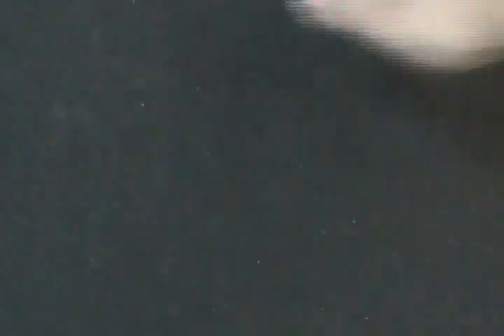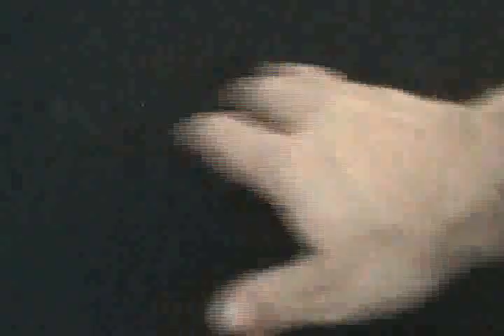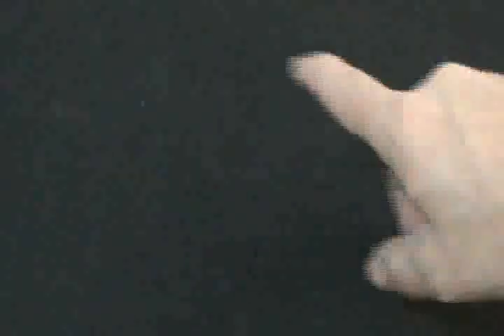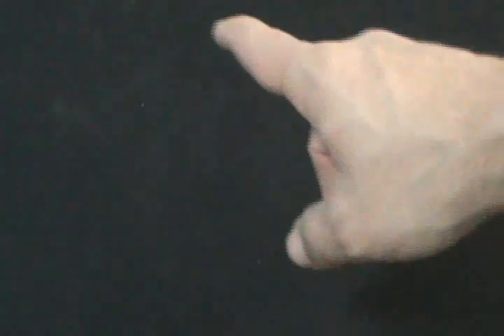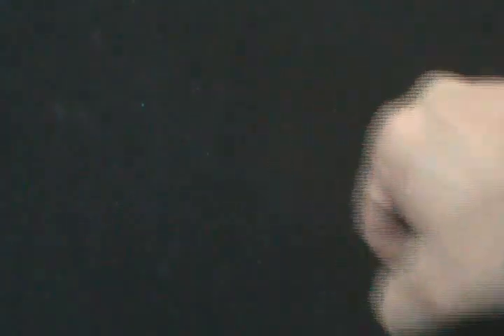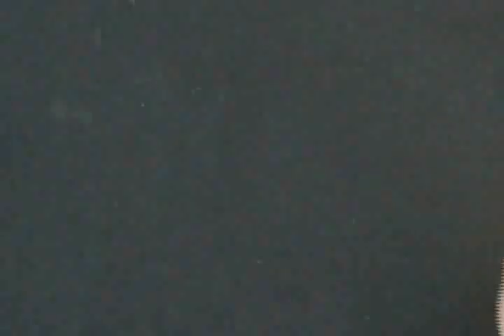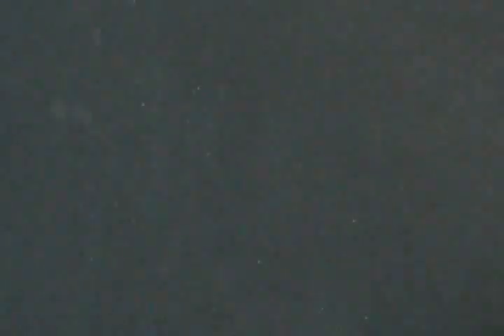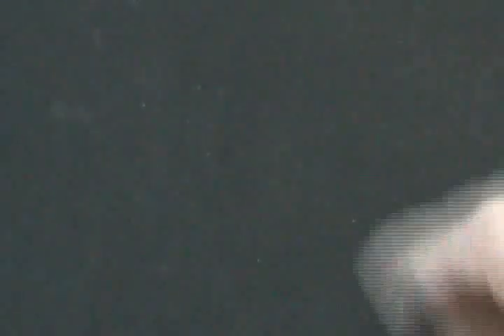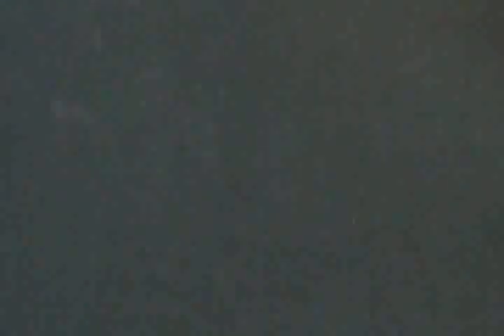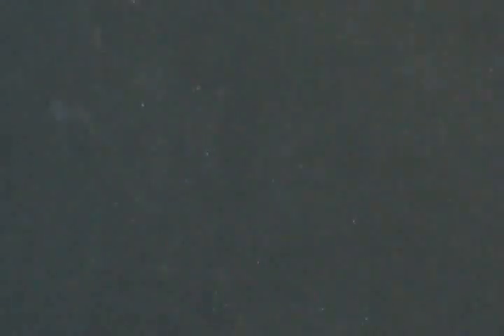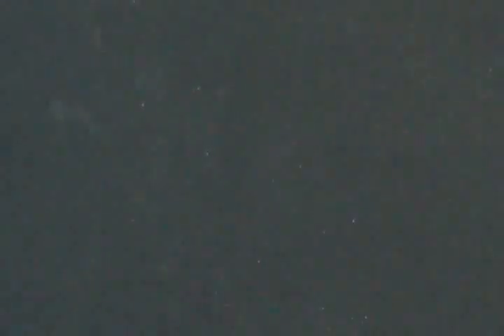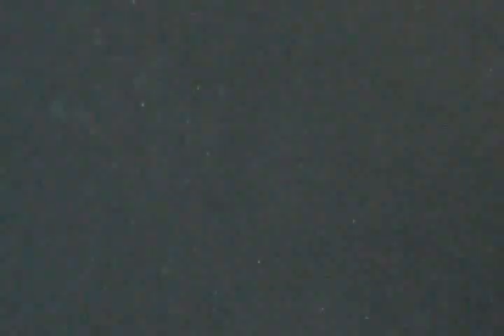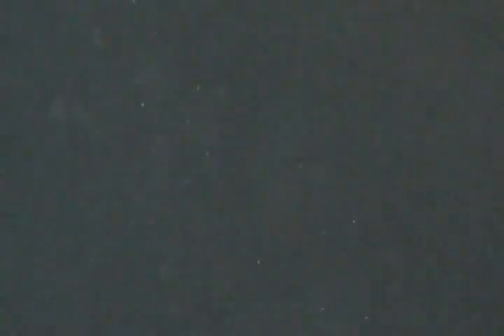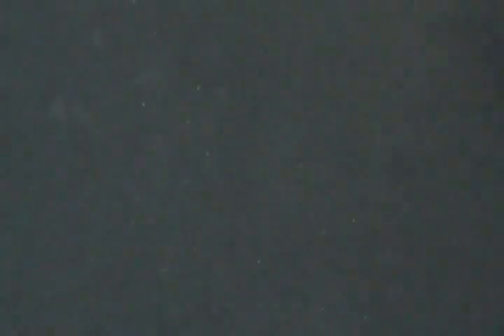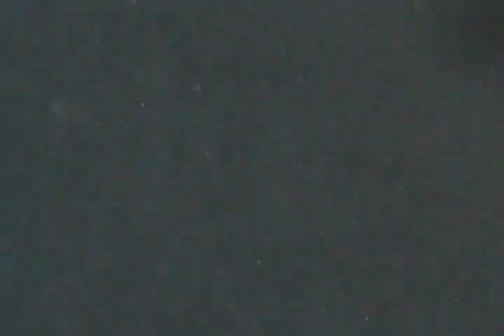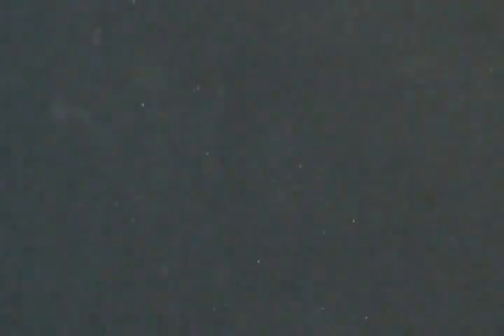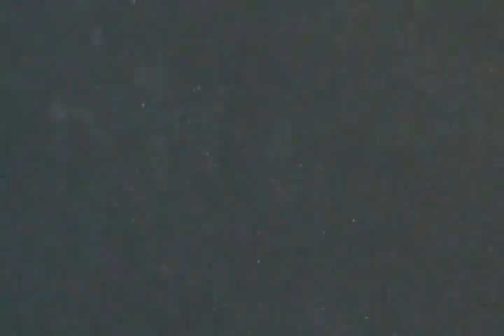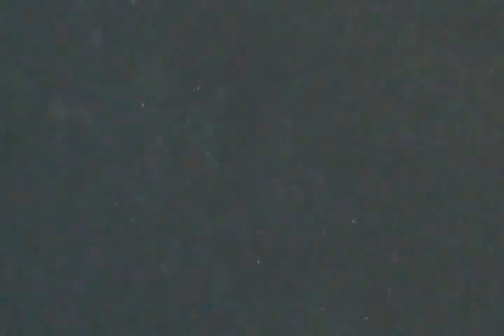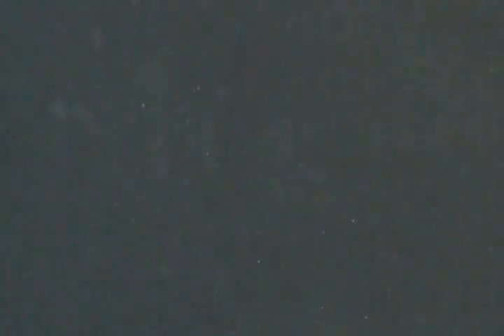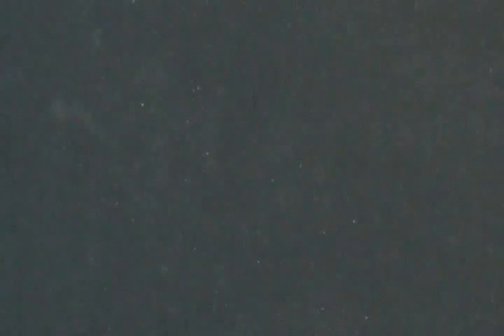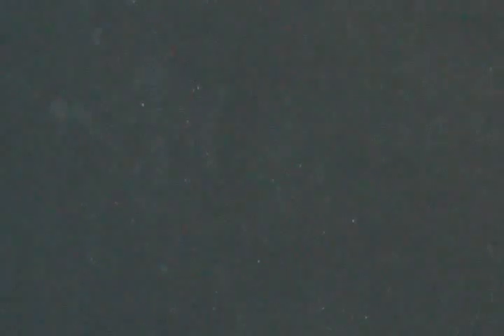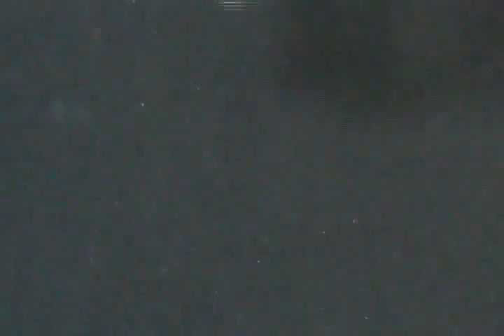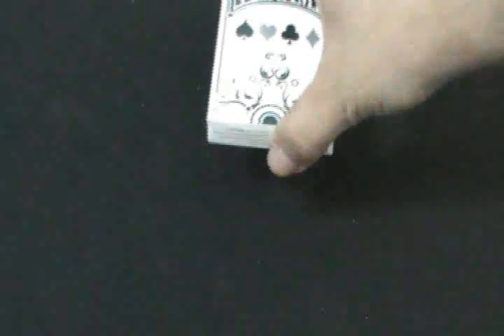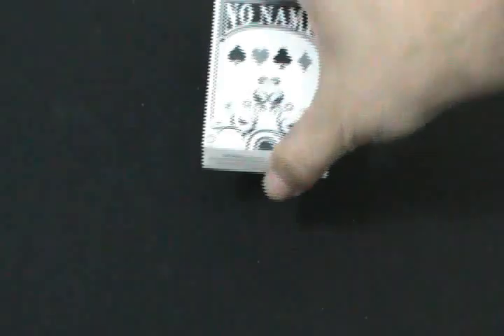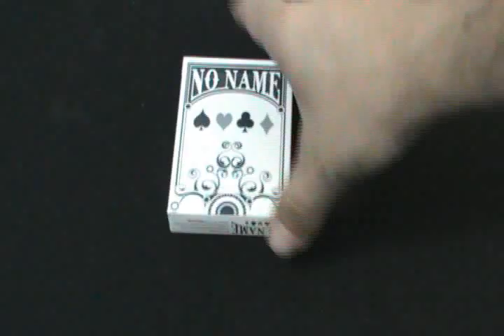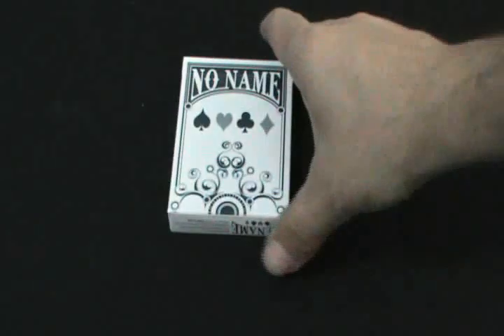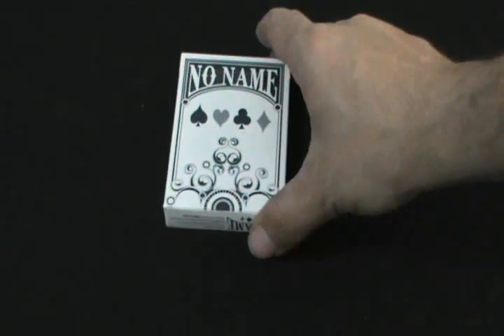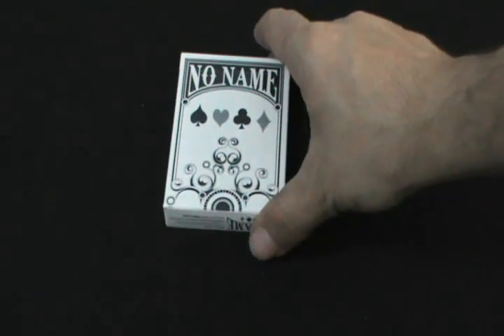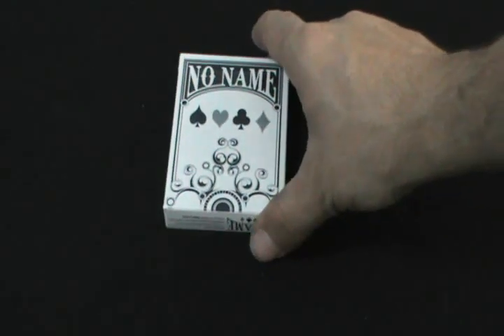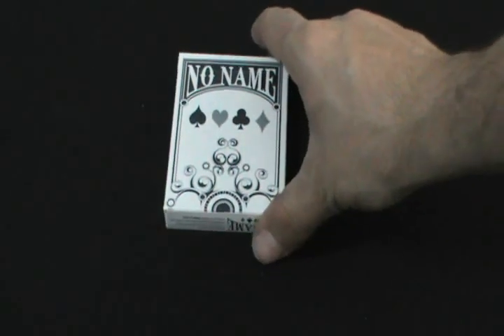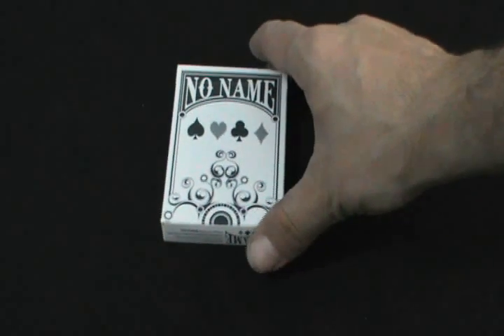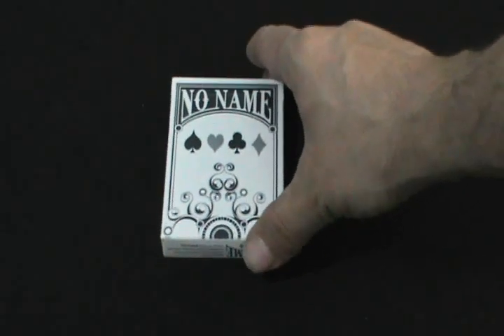Hello everyone, it's the Giles A32 back again. It's time for another deck review, and today's deck review — it was very close — but it is the no-name deck.